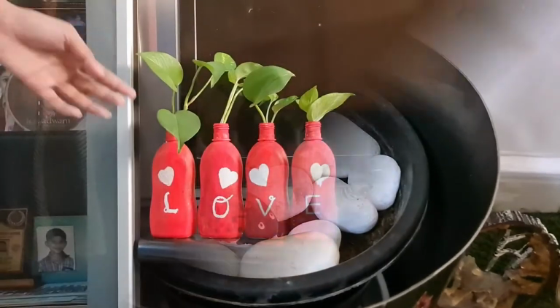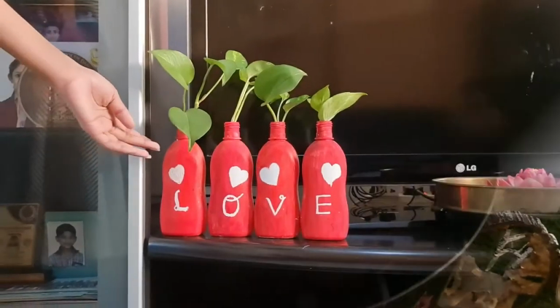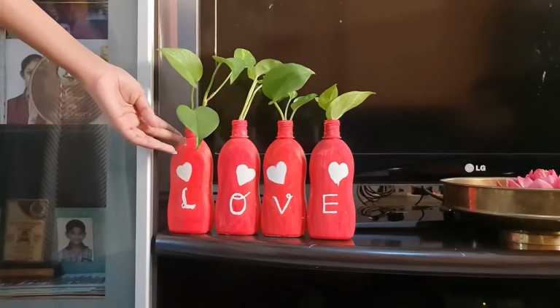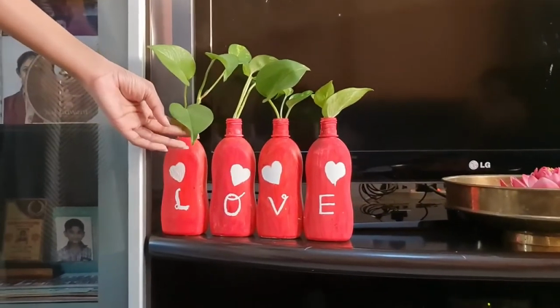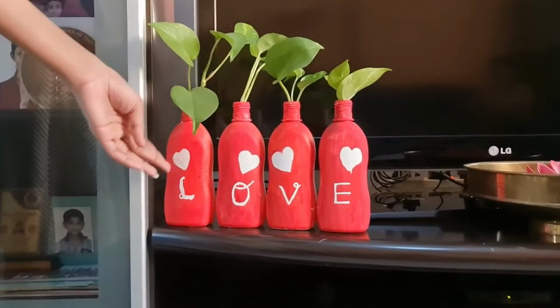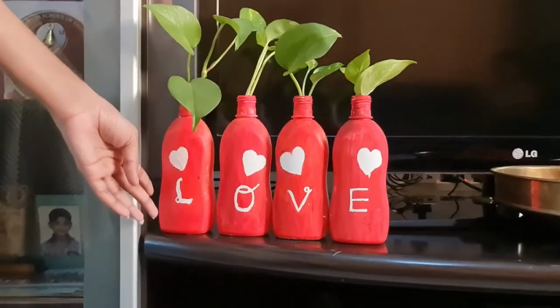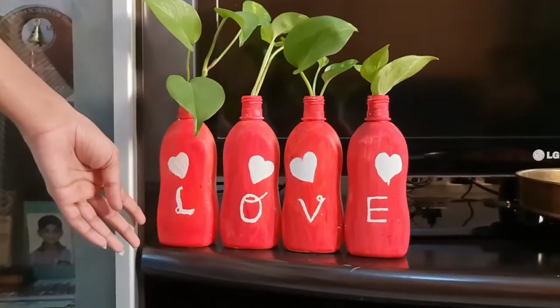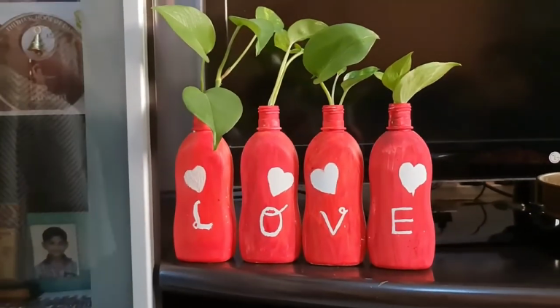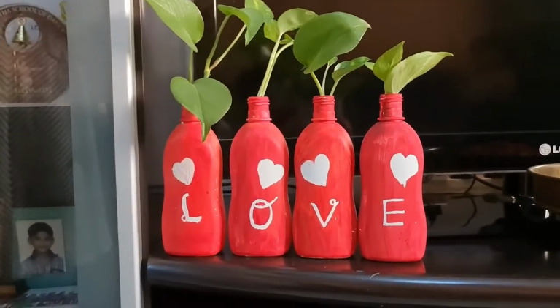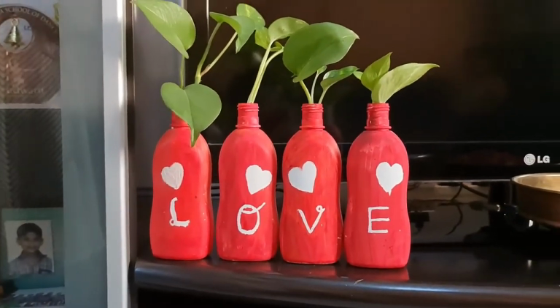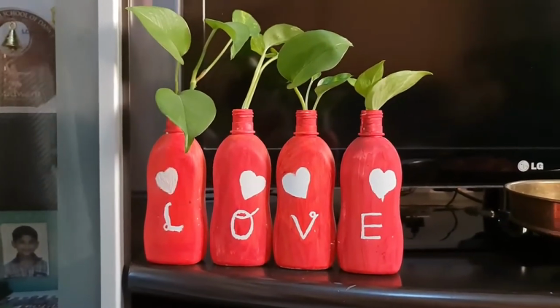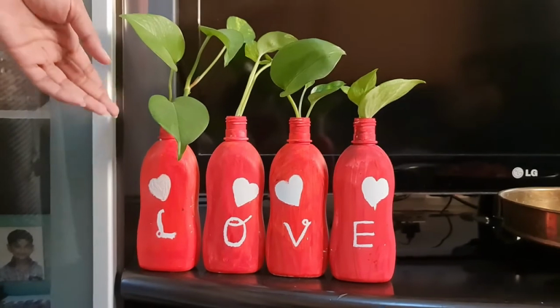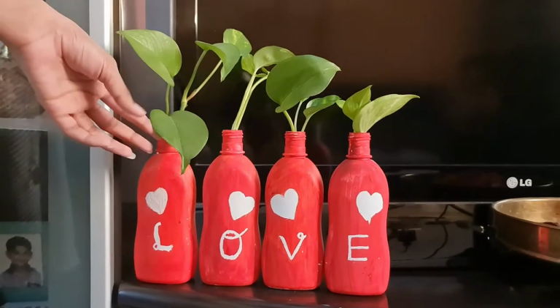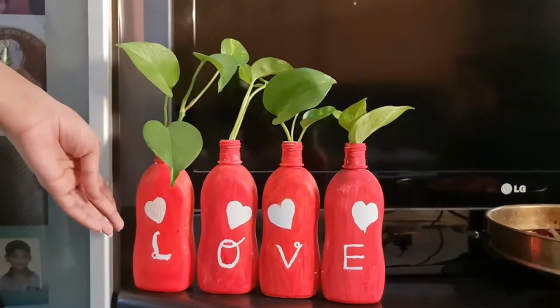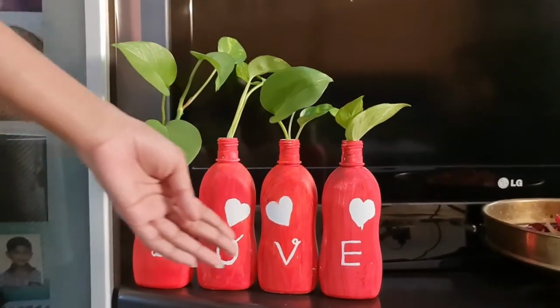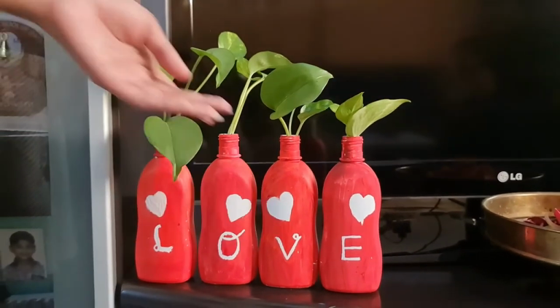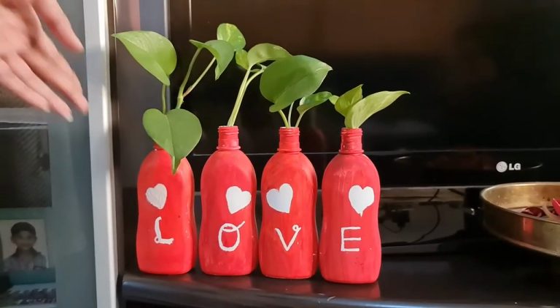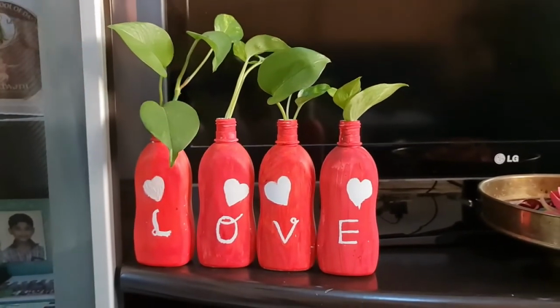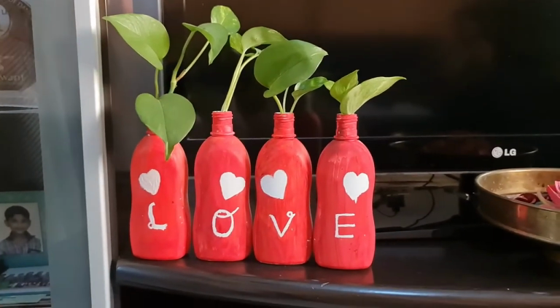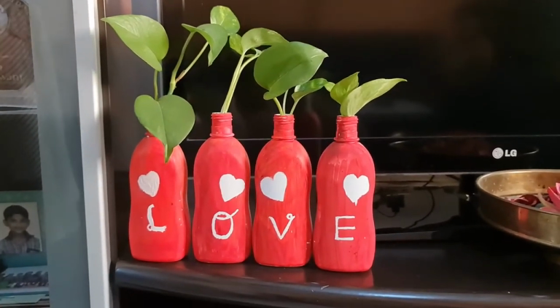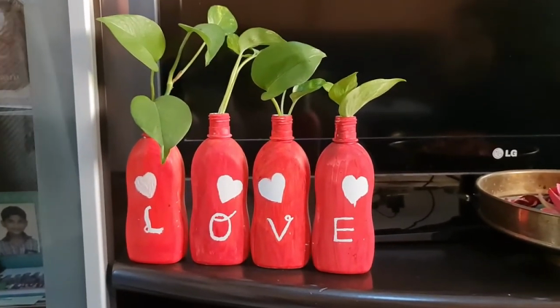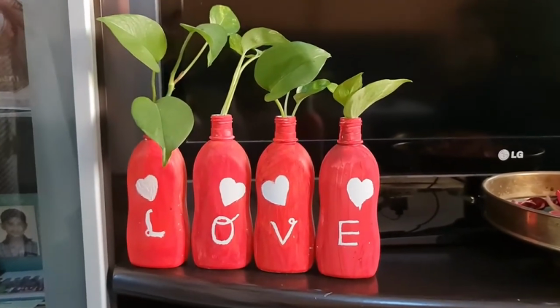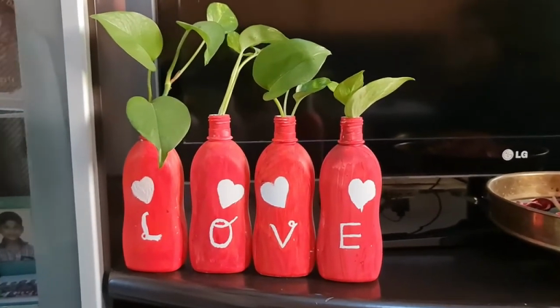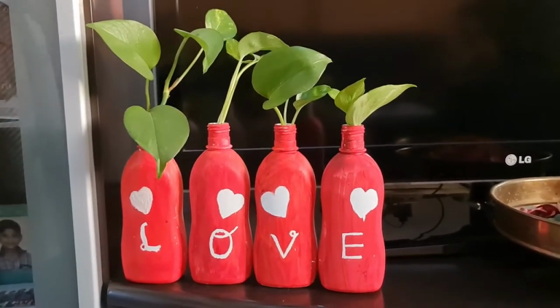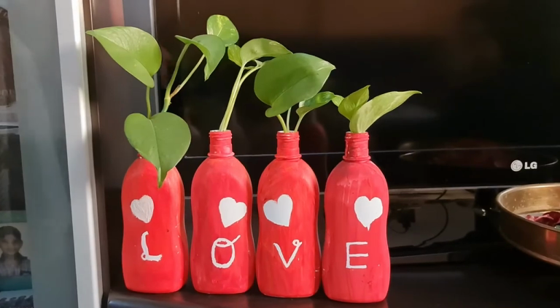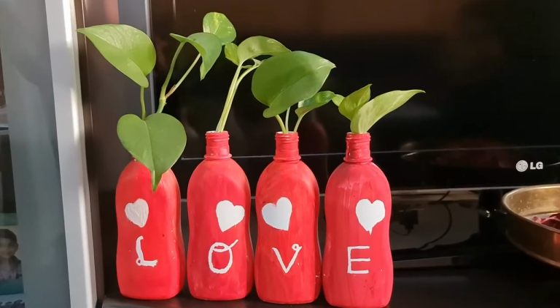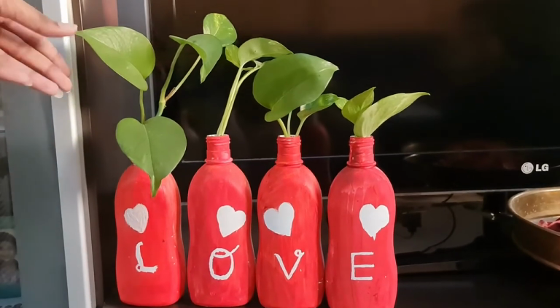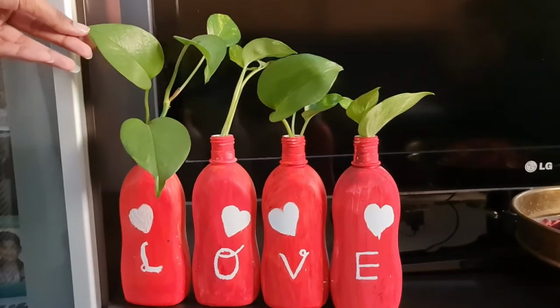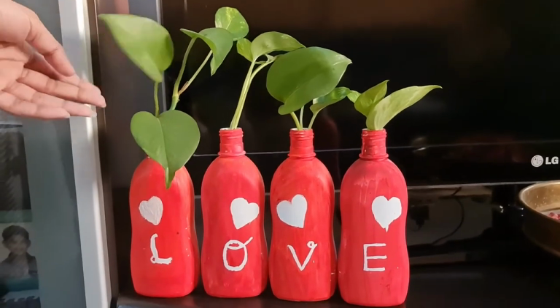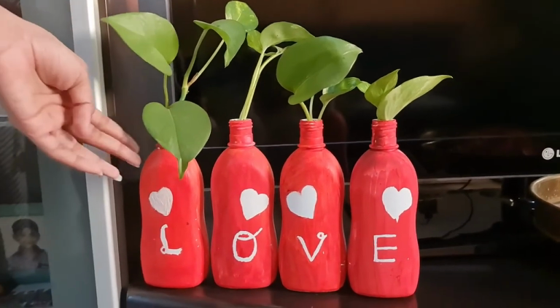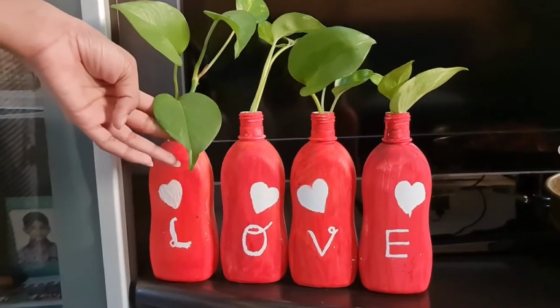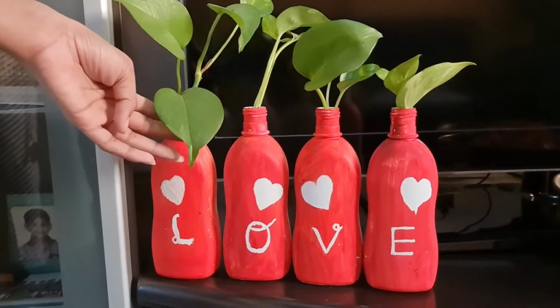In this area I have painted a few bottles — there are four of them. You can either make them in the form of a word or paint pictures over them. And I have kept a money plant here.